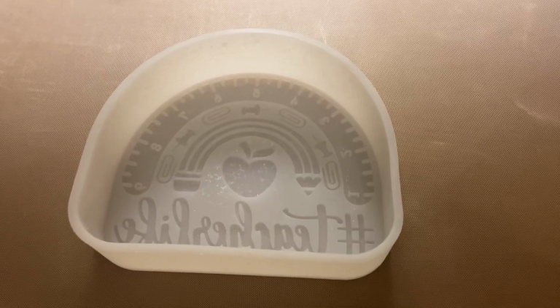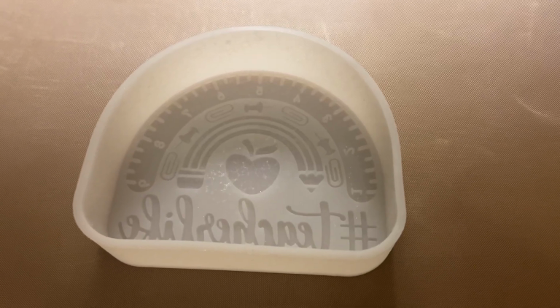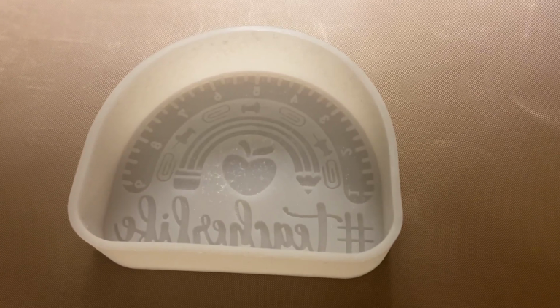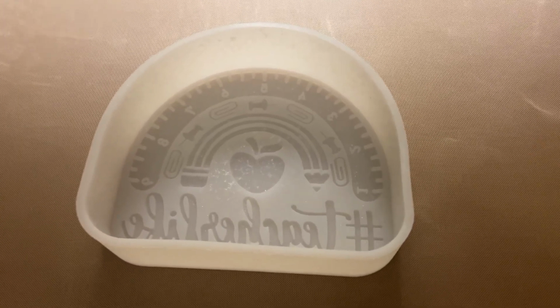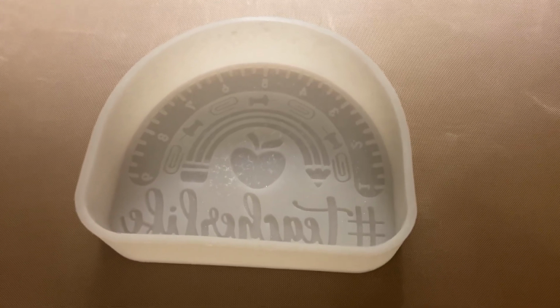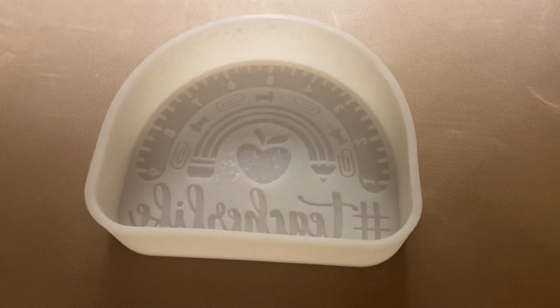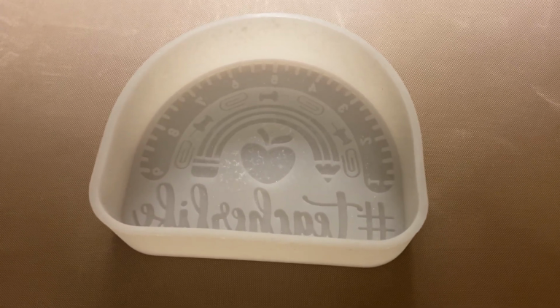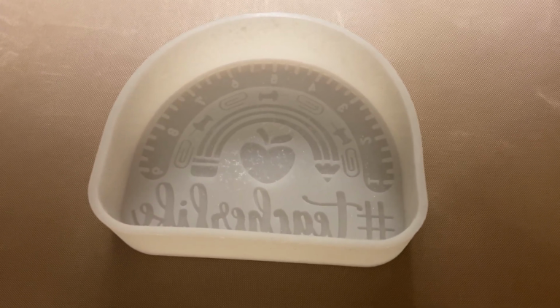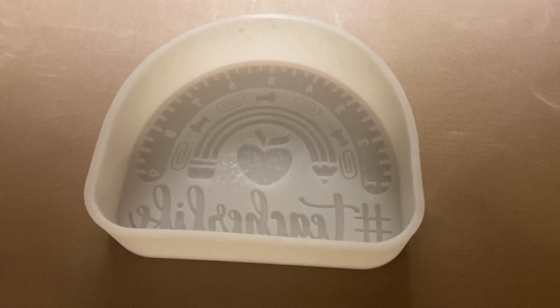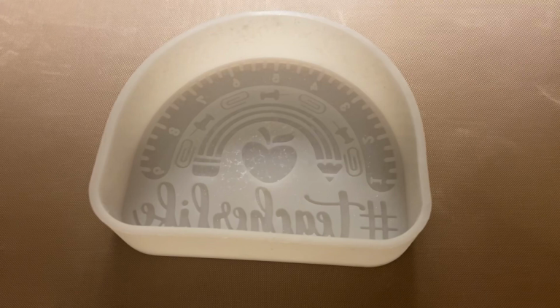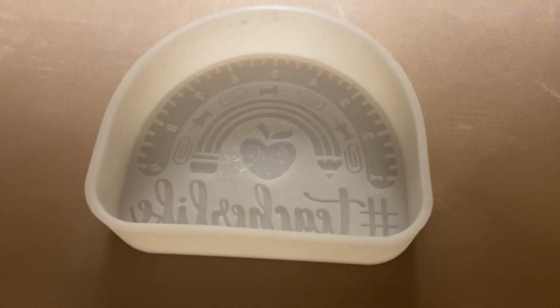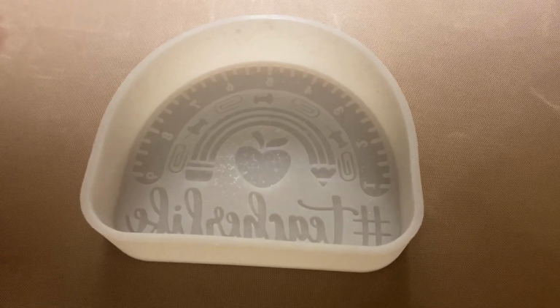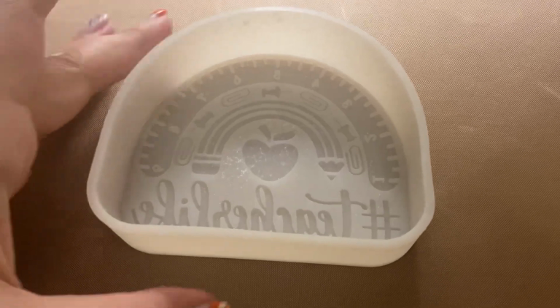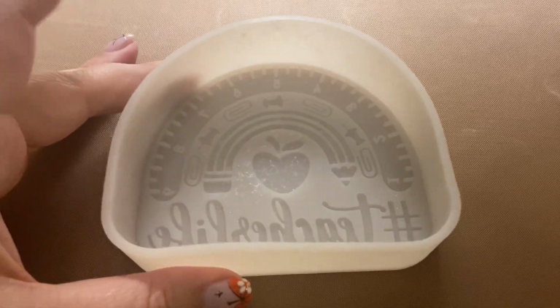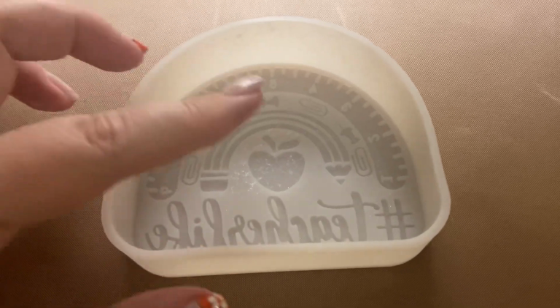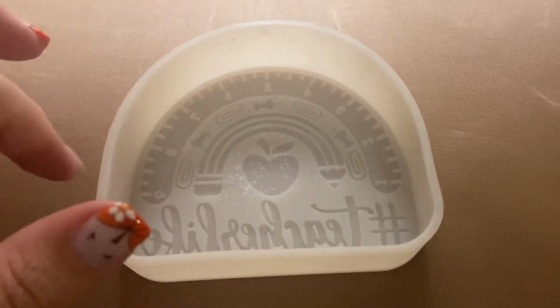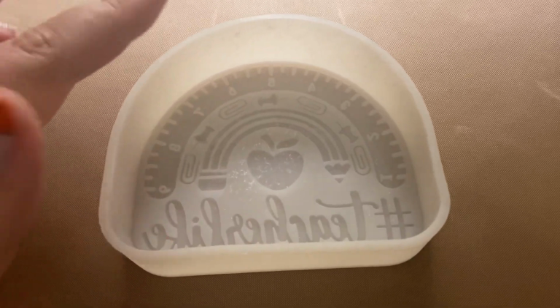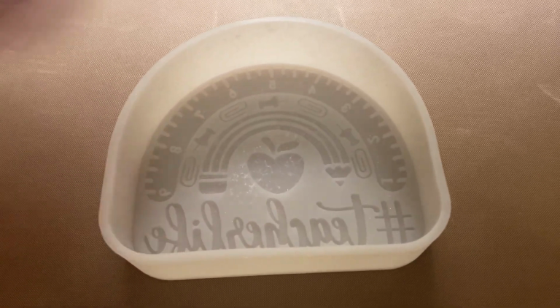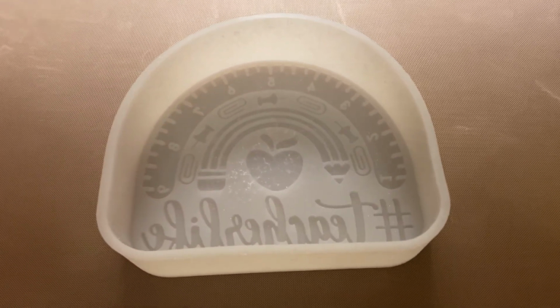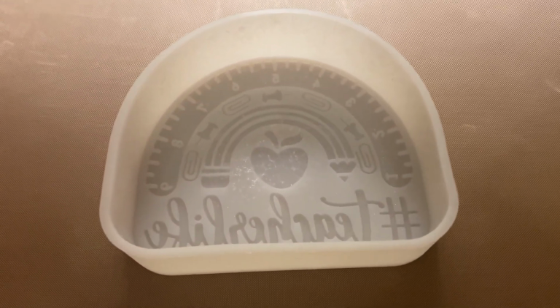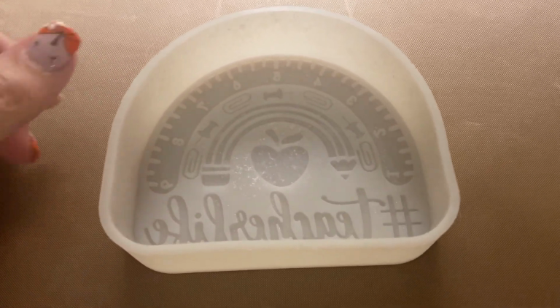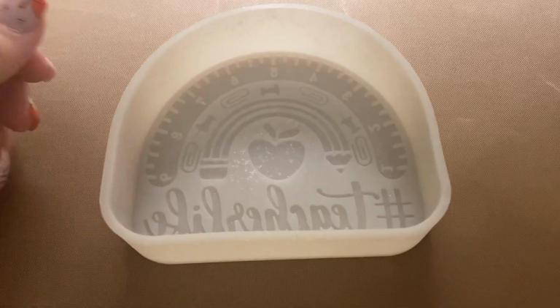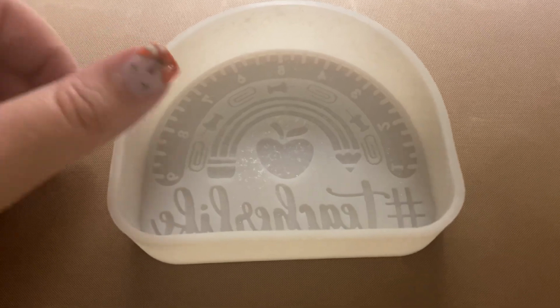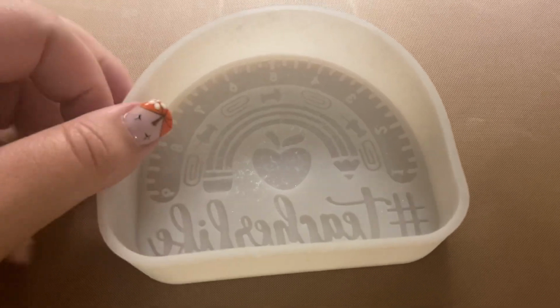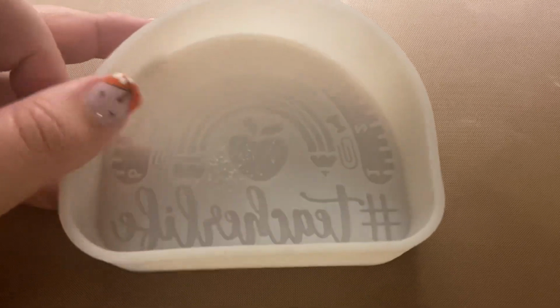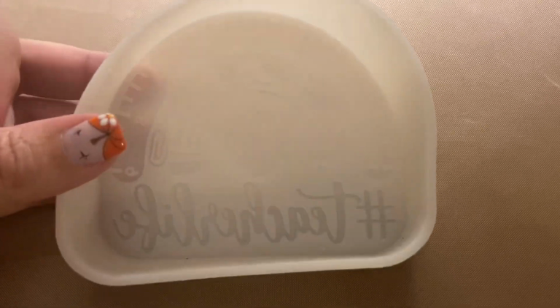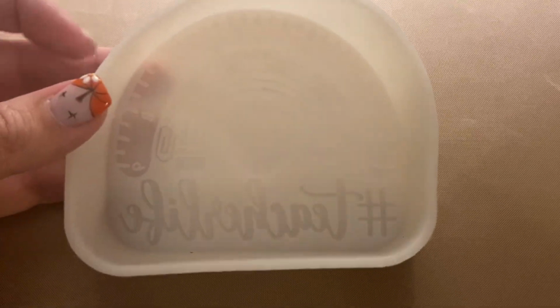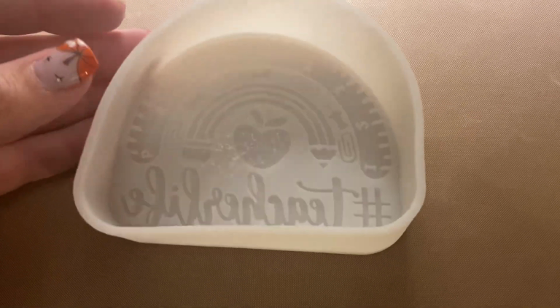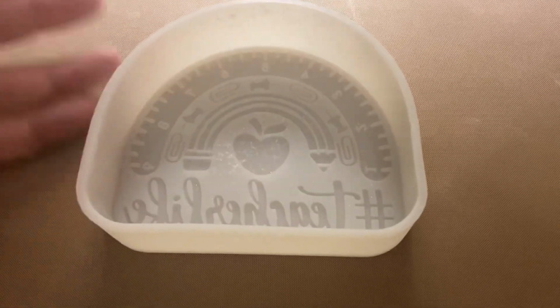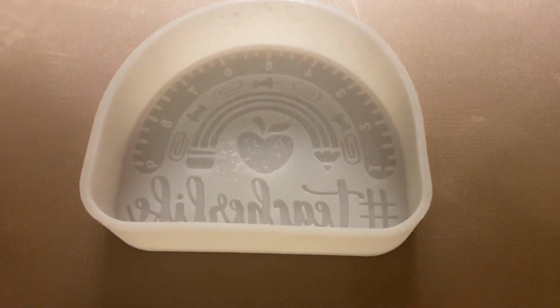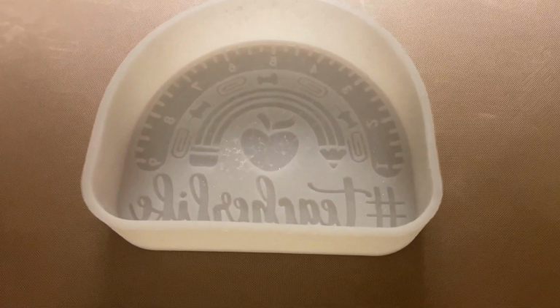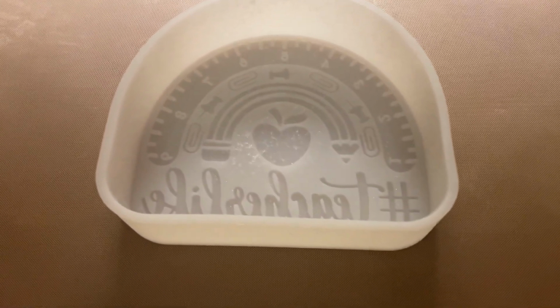Hi, my name is Crystal and this is a review of the Teacher Life mold. It's four and a half by four inches in size. You can put it in the oven — it's good for car freshies.